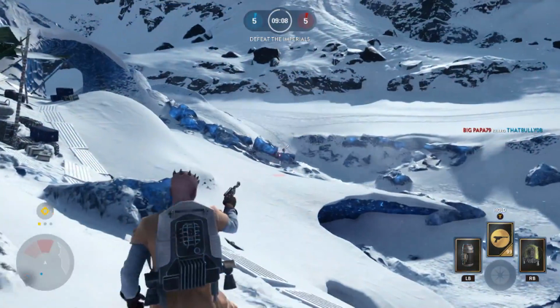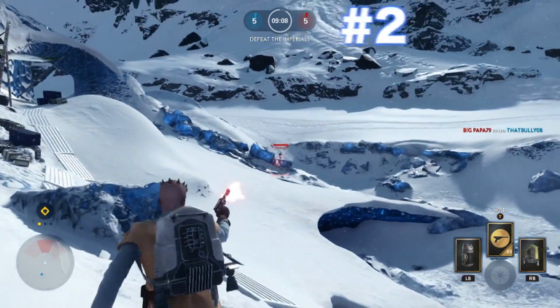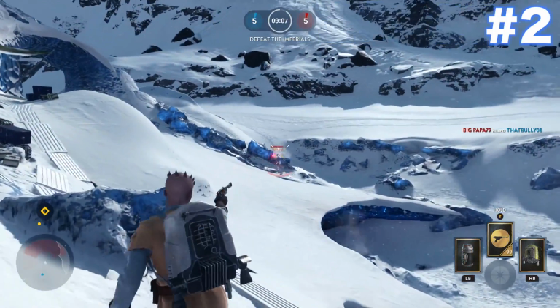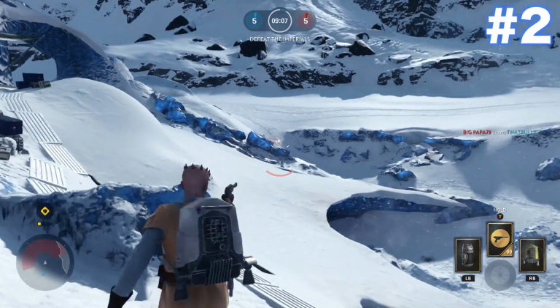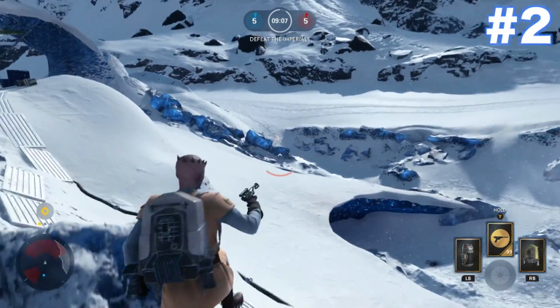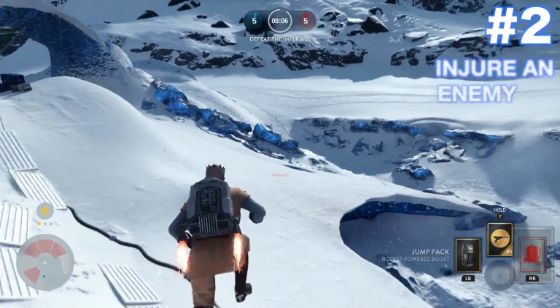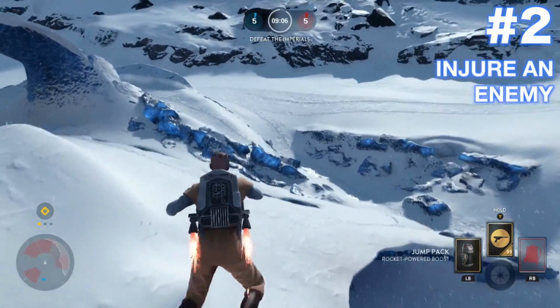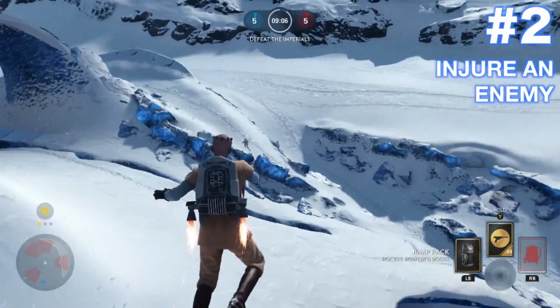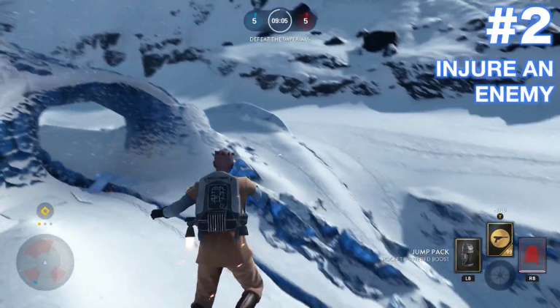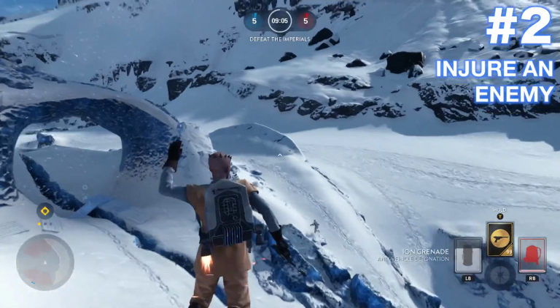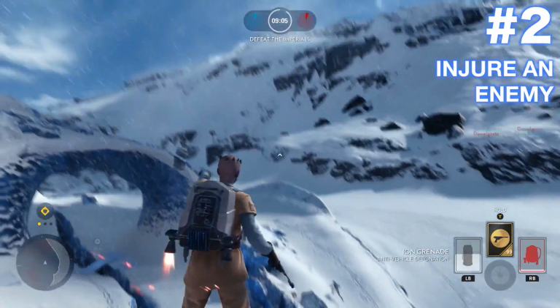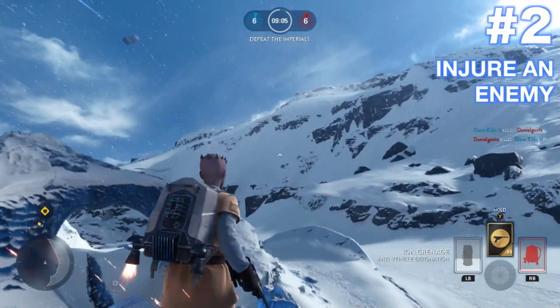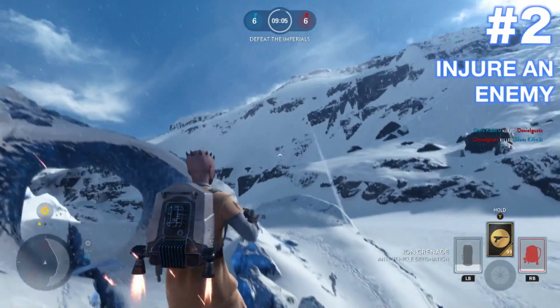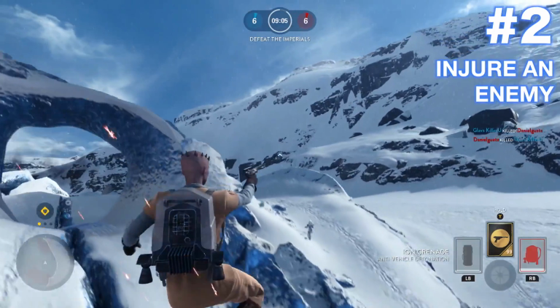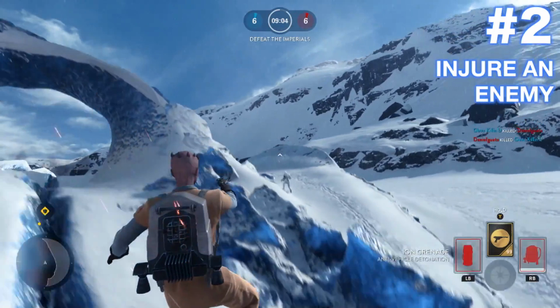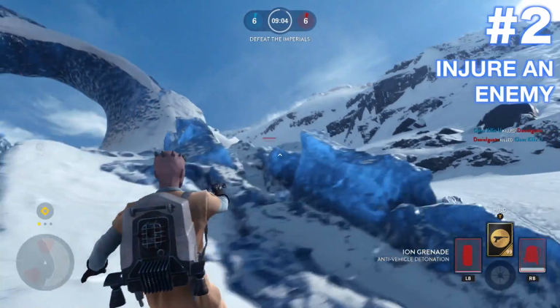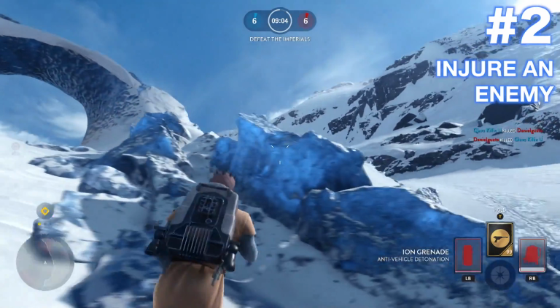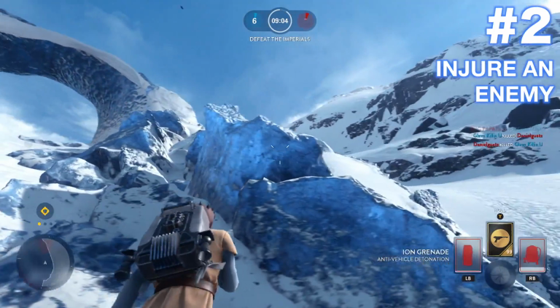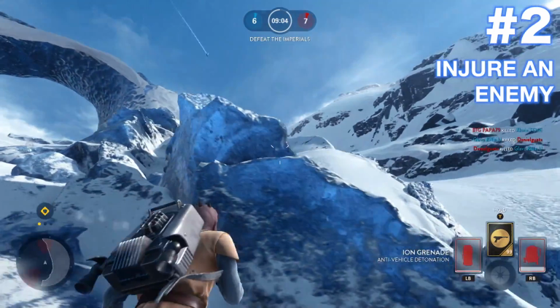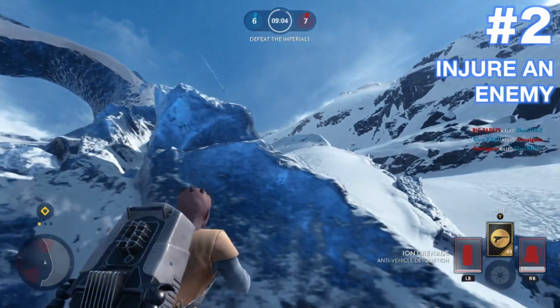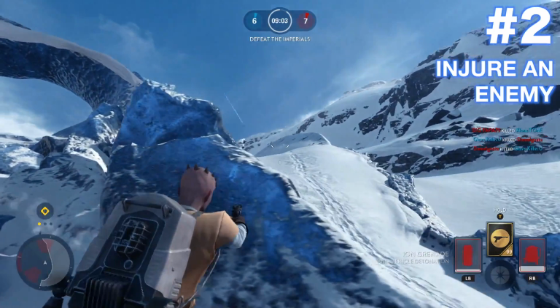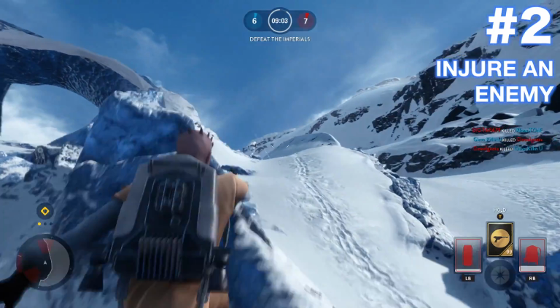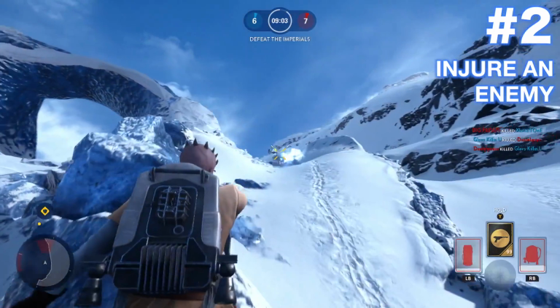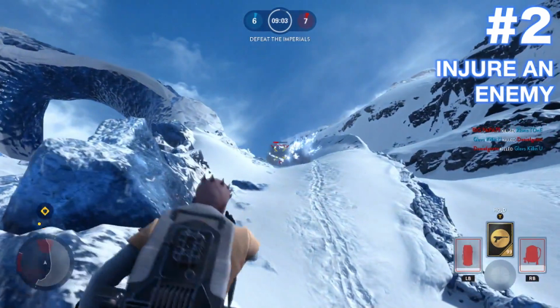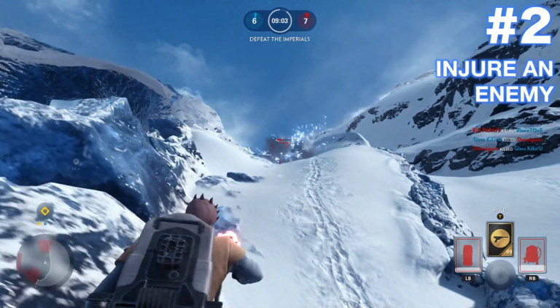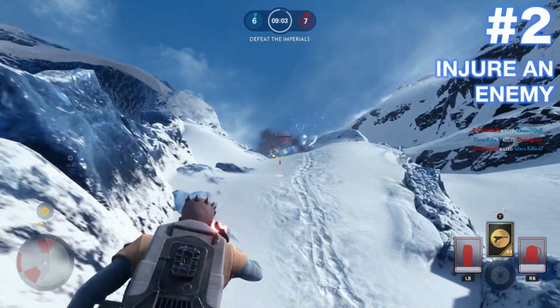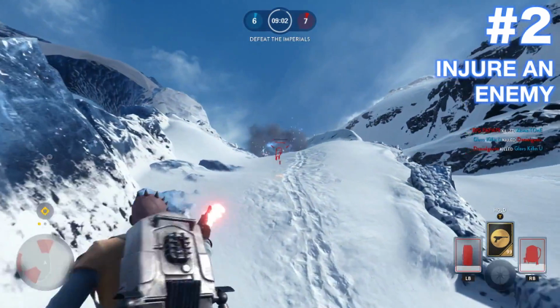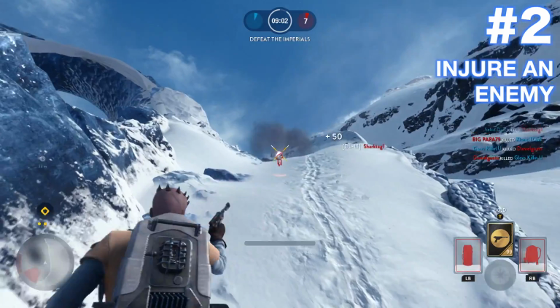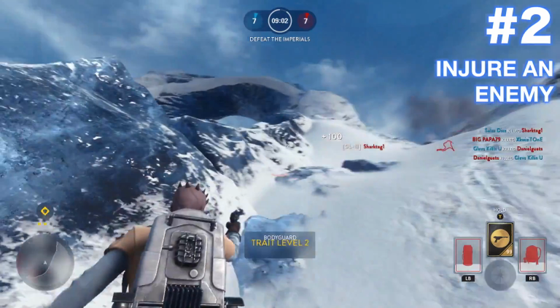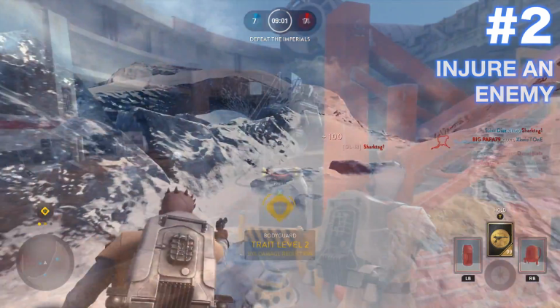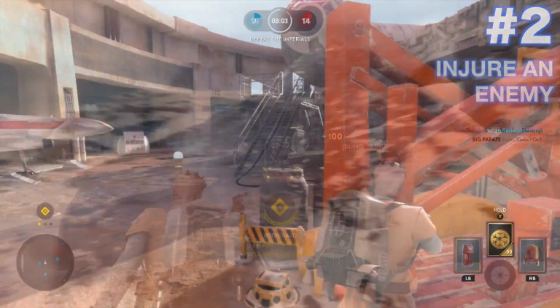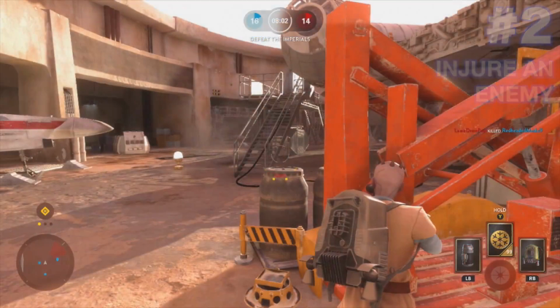Number 2: Injure an enemy. Like I said before, 45 damage. That's a good way to soften up a tough enemy or a group of enemies before jumping in for the kill.